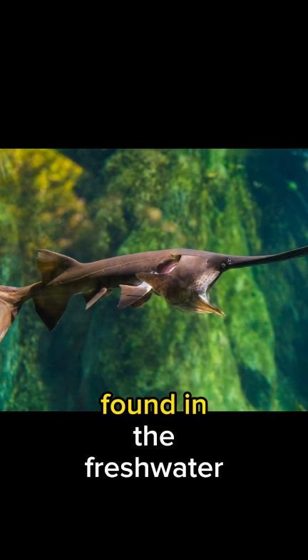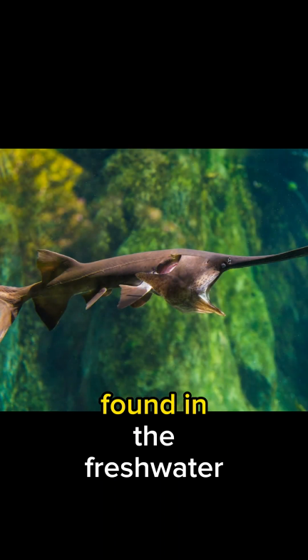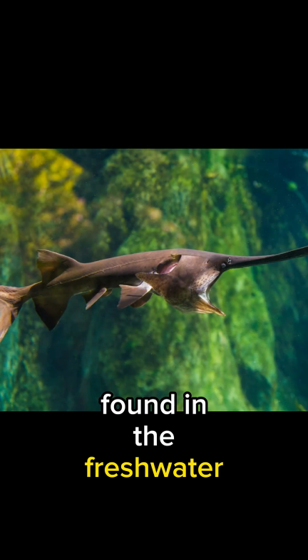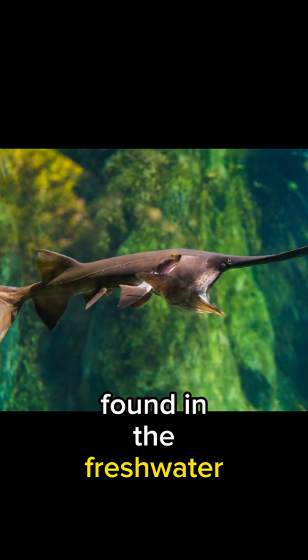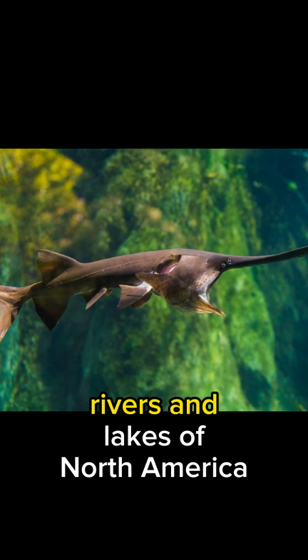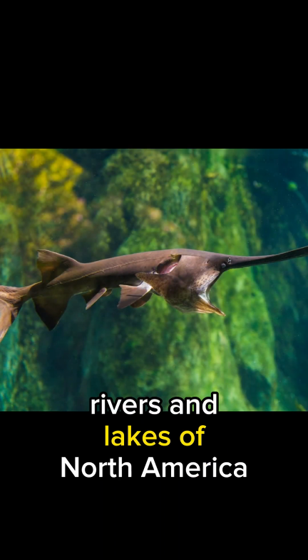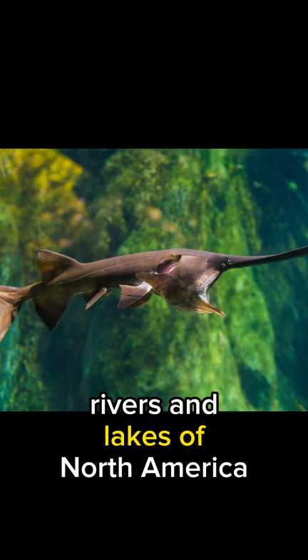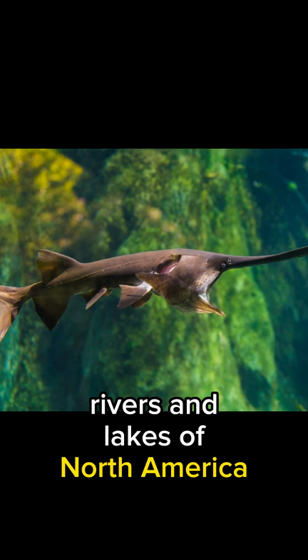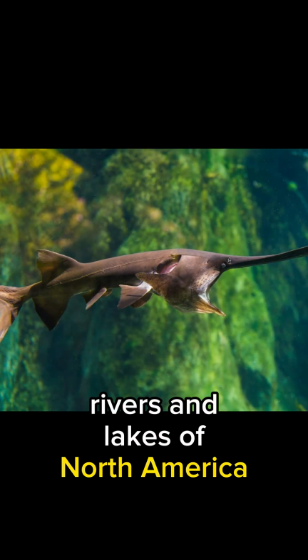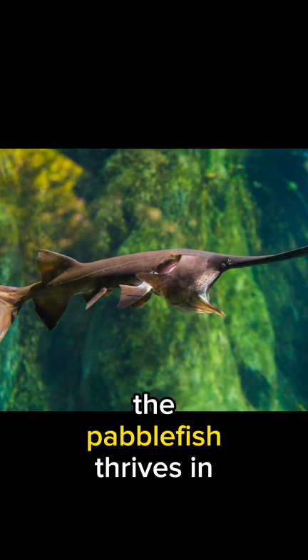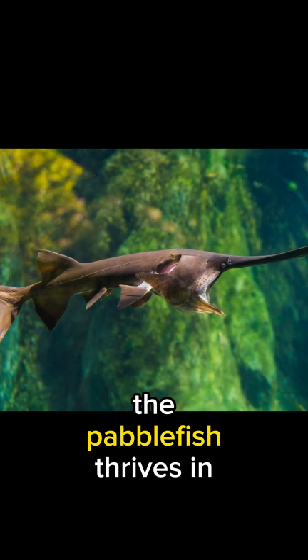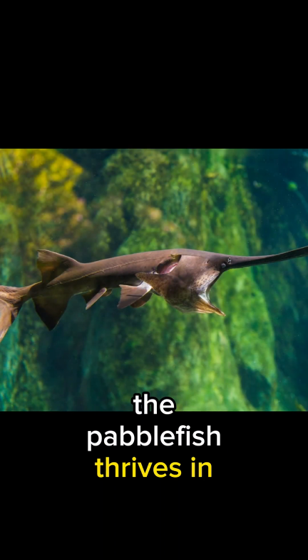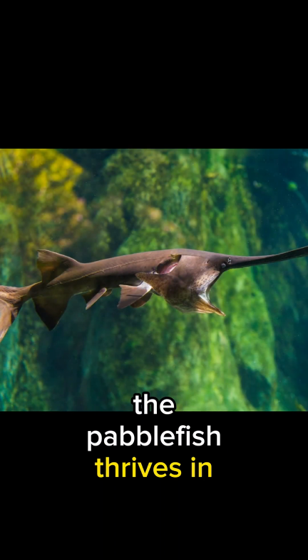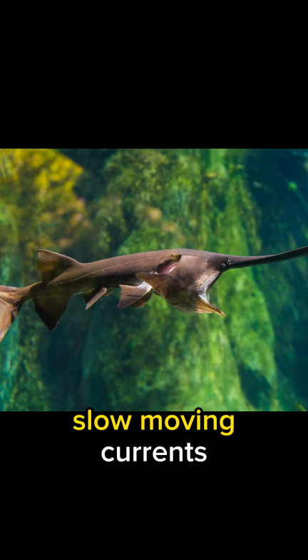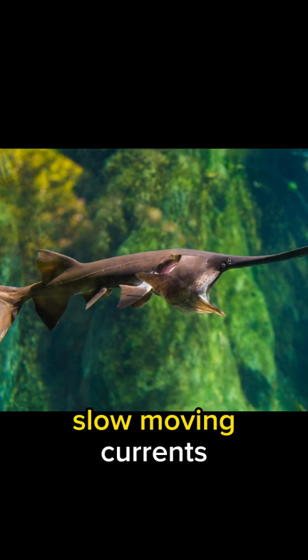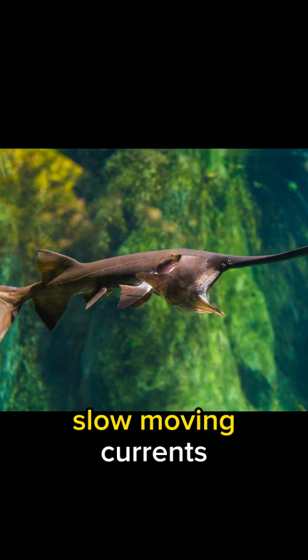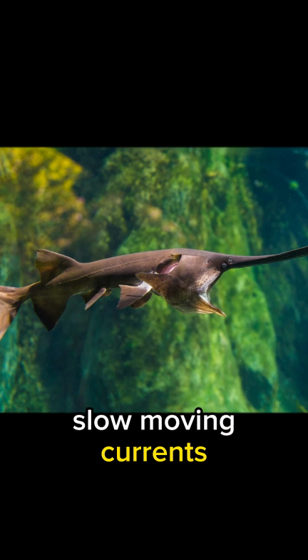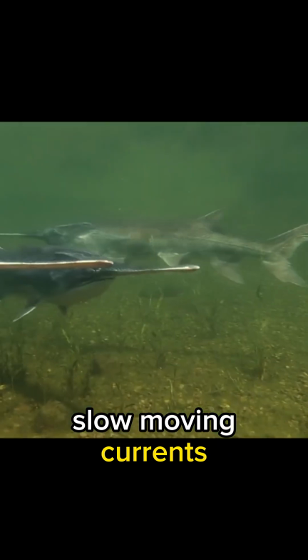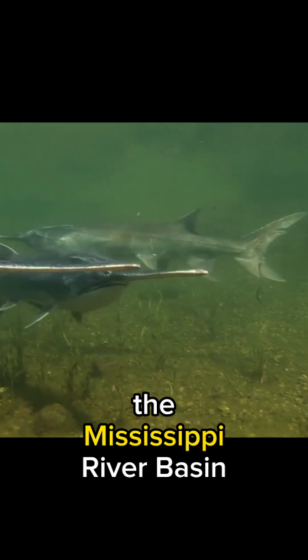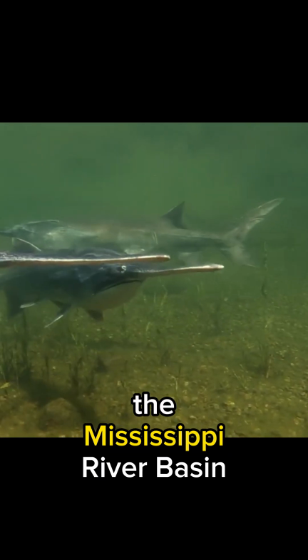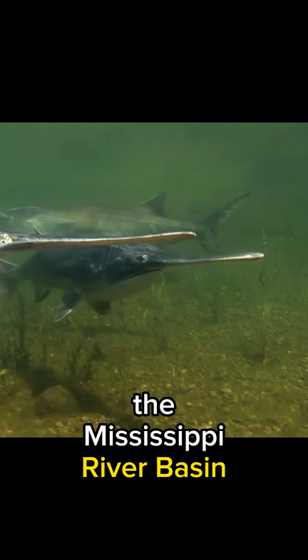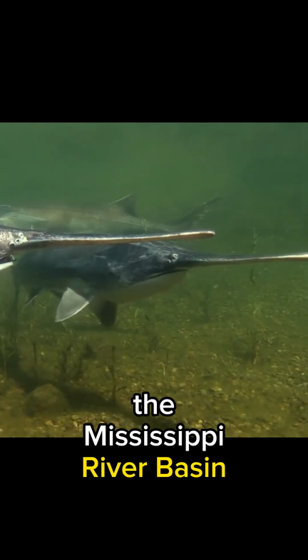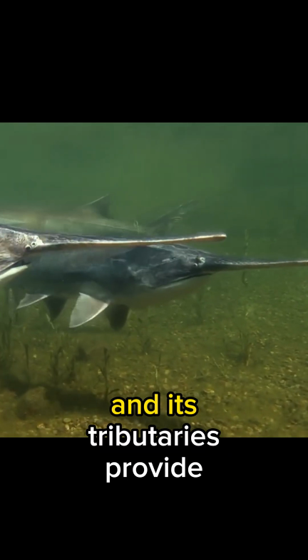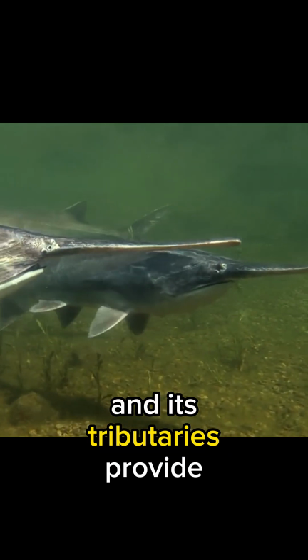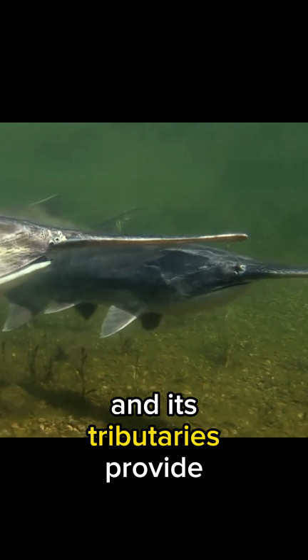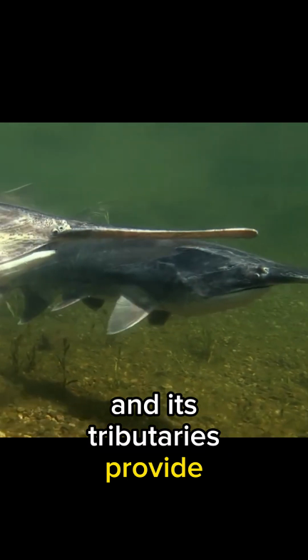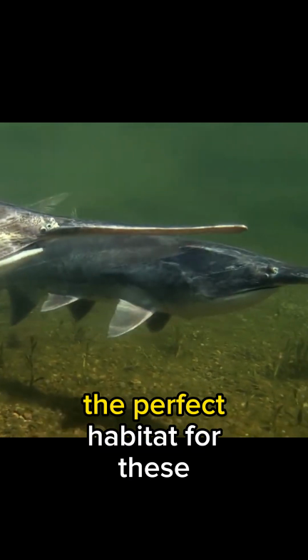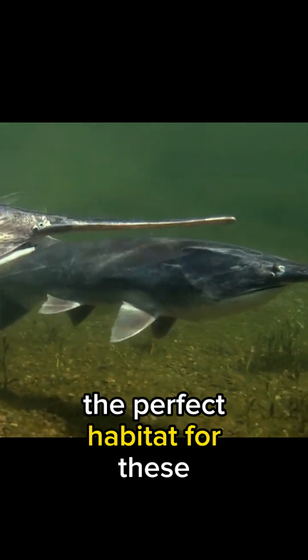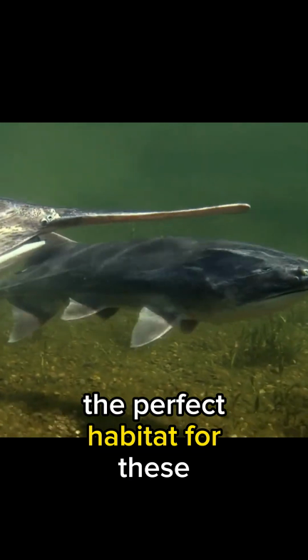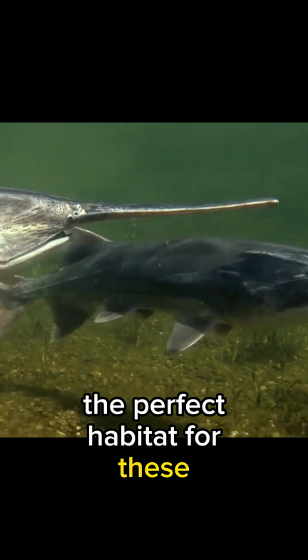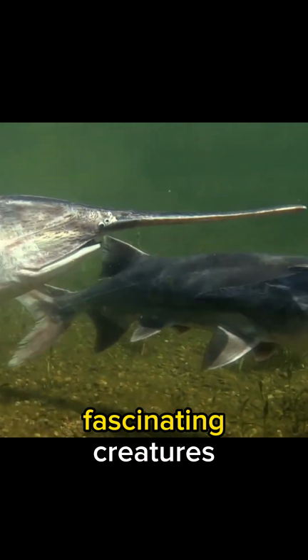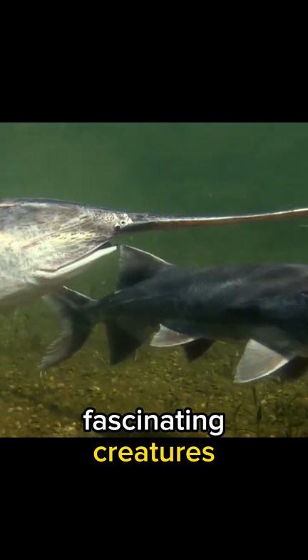Found in the freshwater rivers and lakes of North America, the paddlefish thrives in slow-moving currents. The Mississippi River Basin and its tributaries provide the perfect habitat for these fascinating creatures.